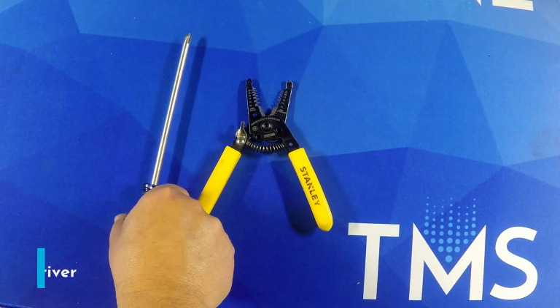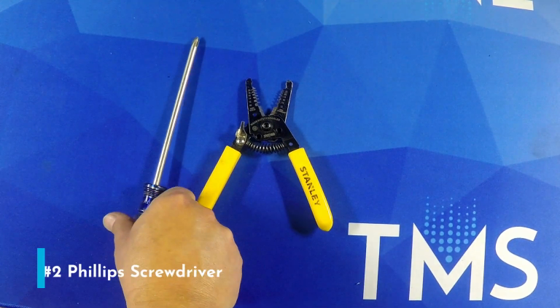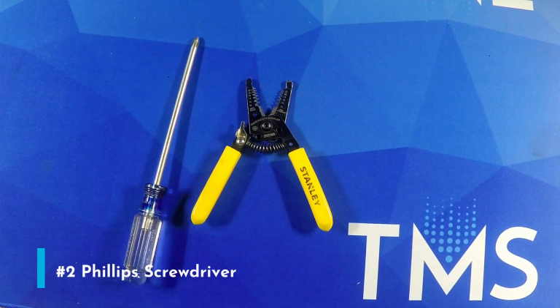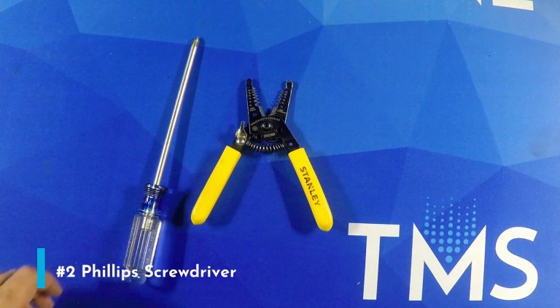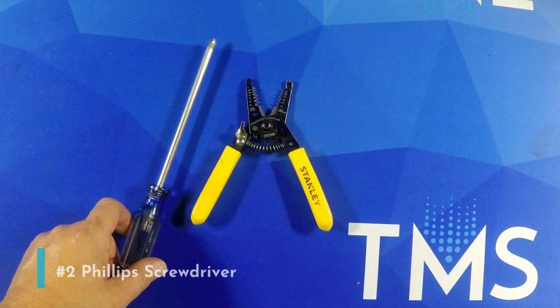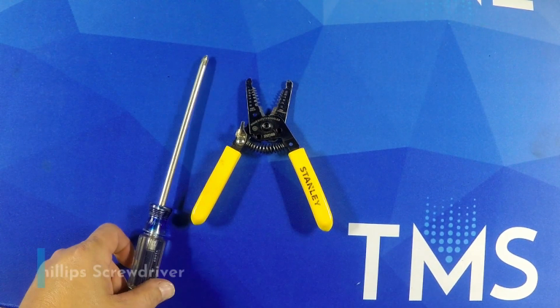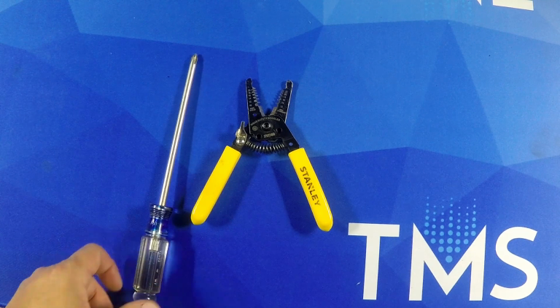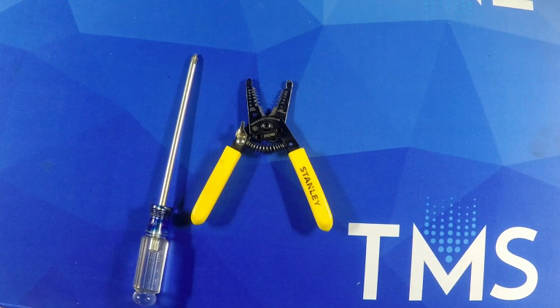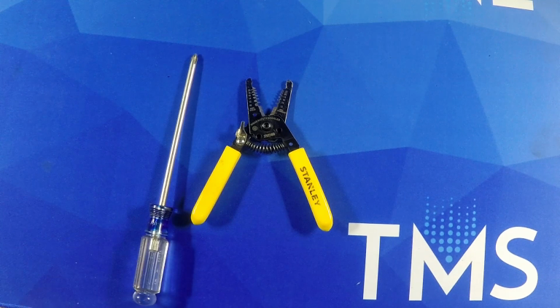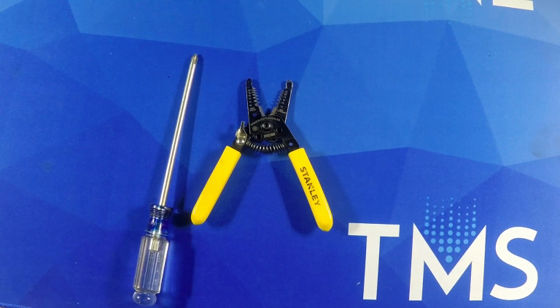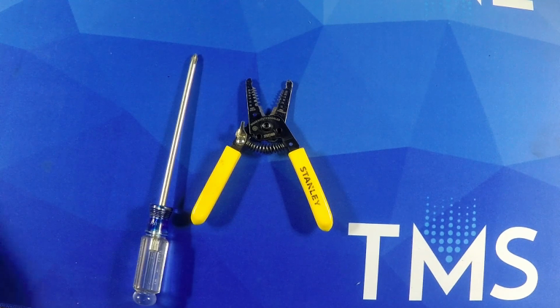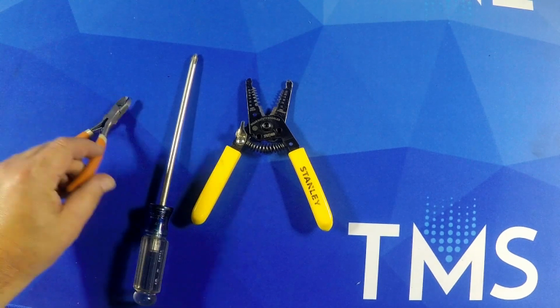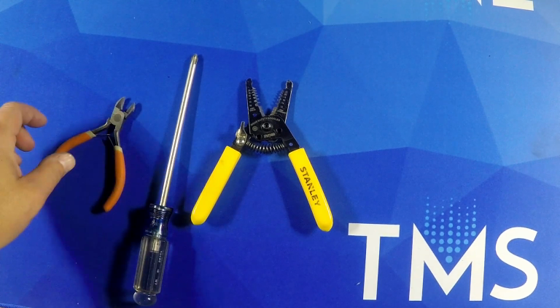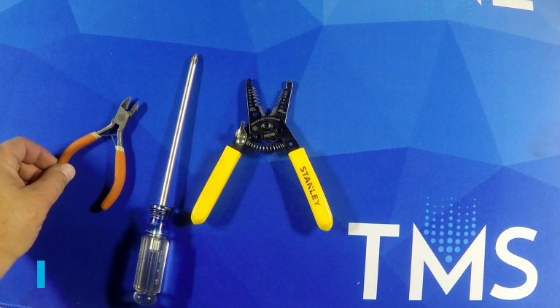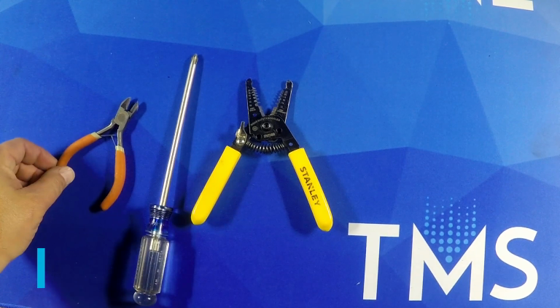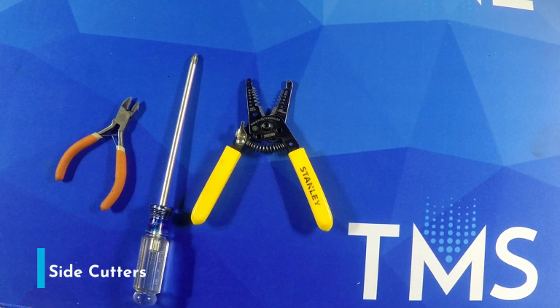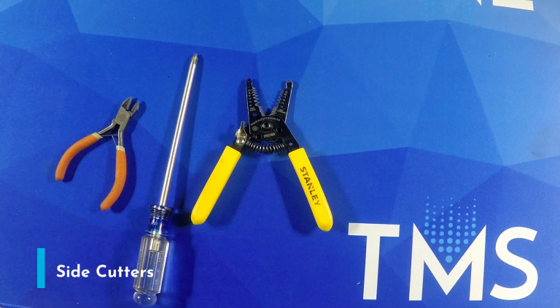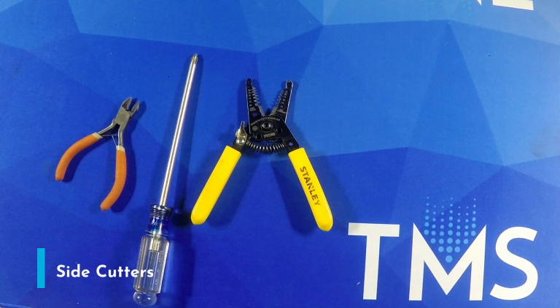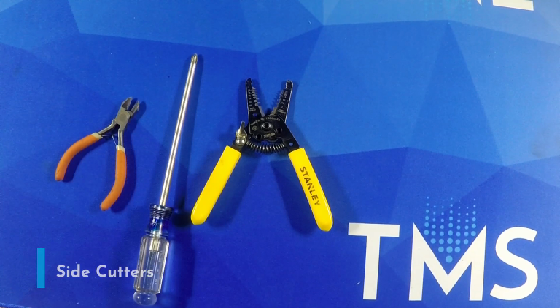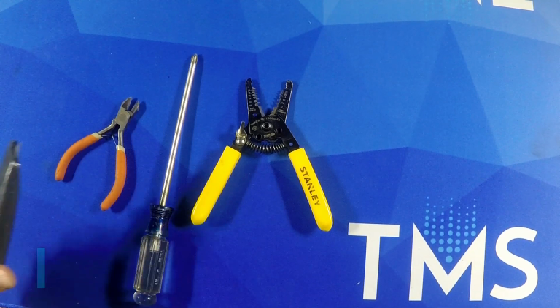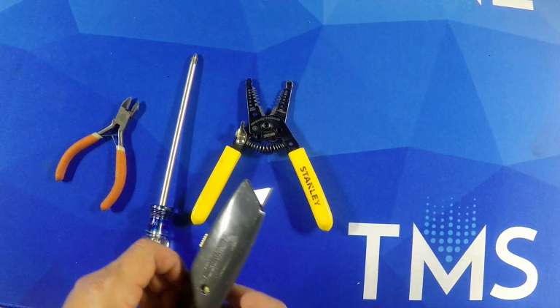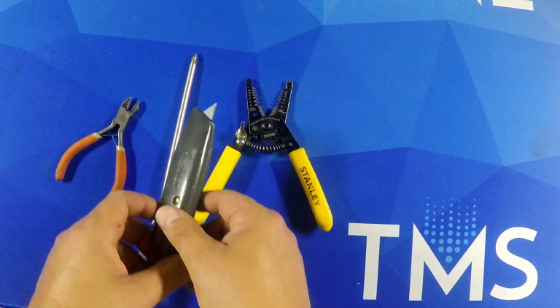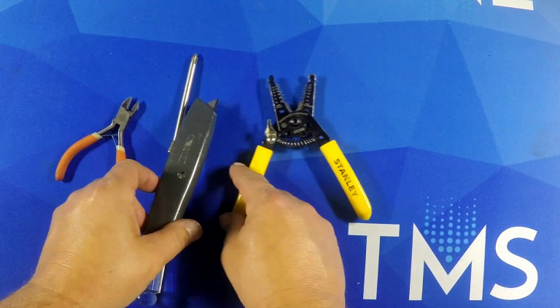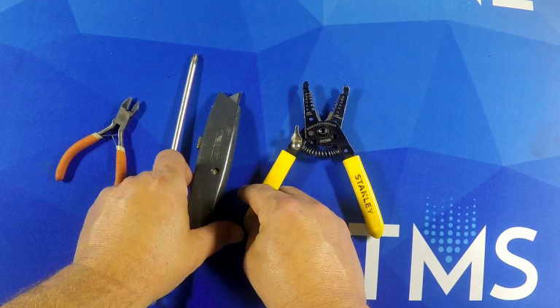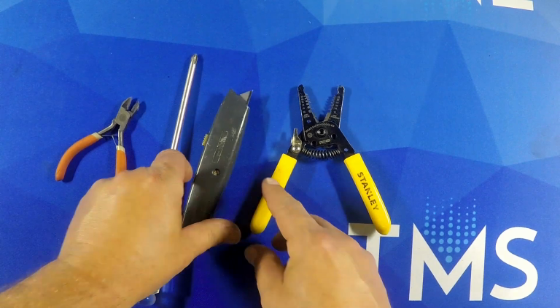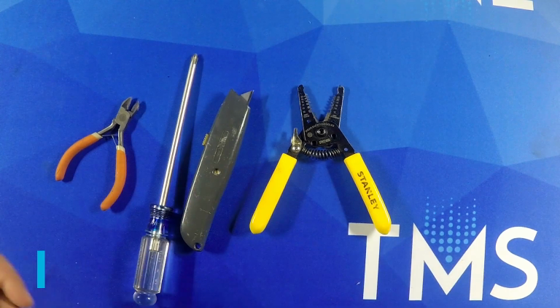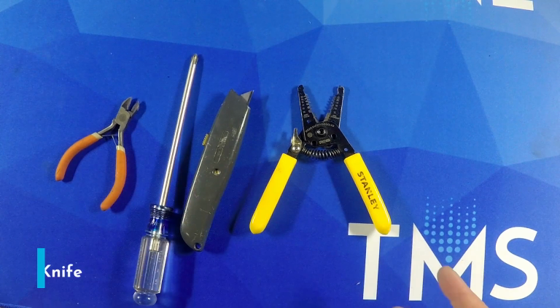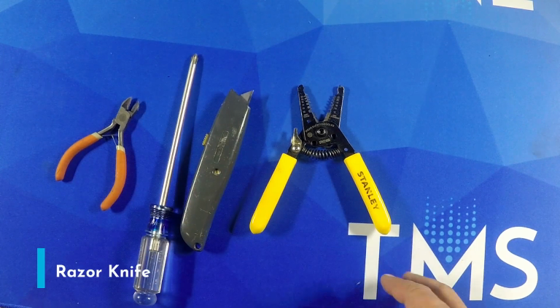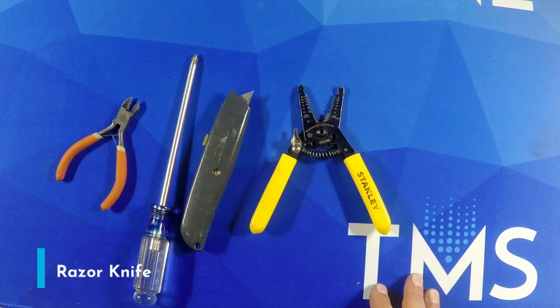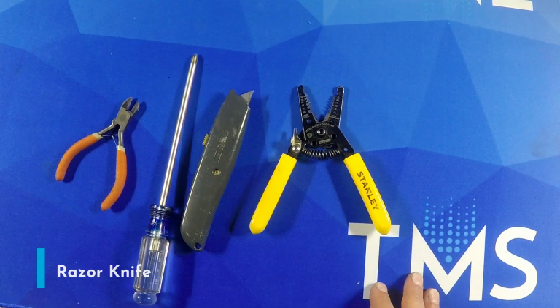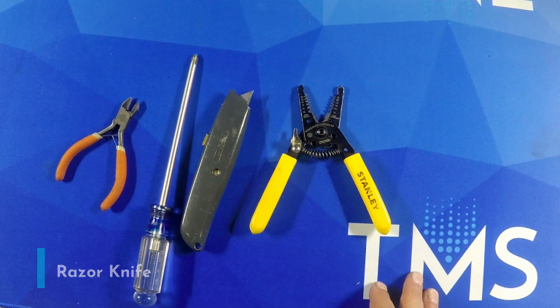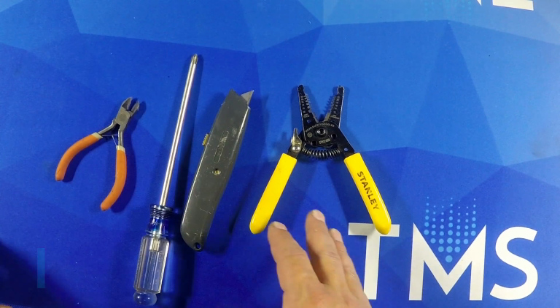number two Phillips, side cutters, and your standard razor blade, whatever type that you got.